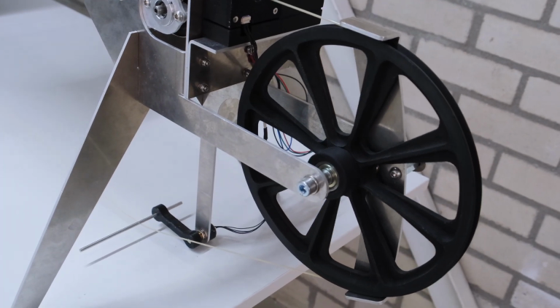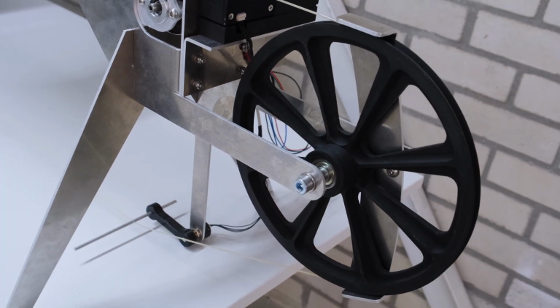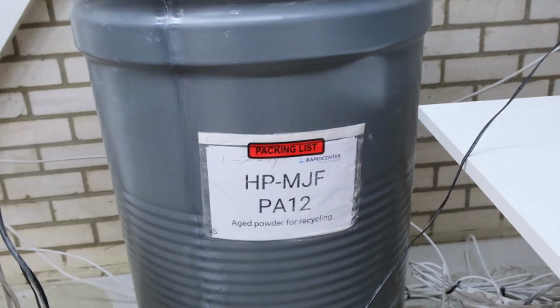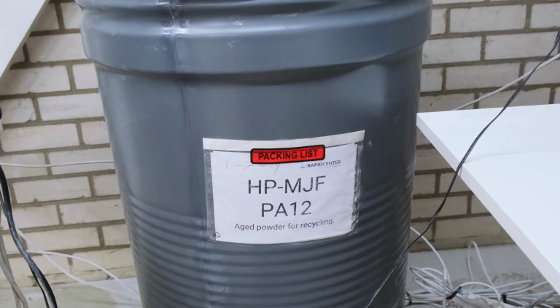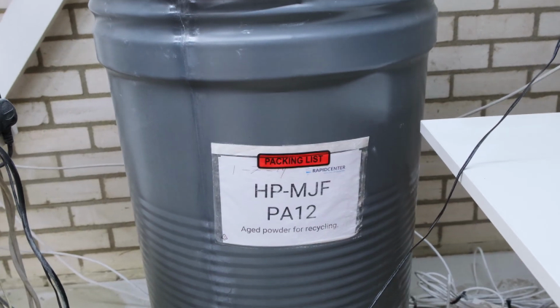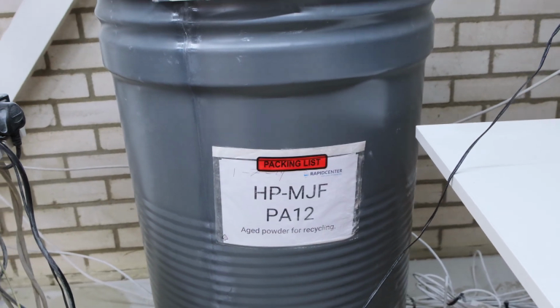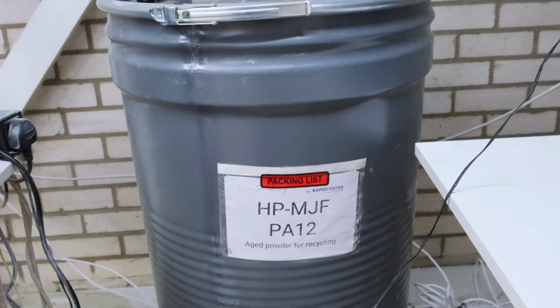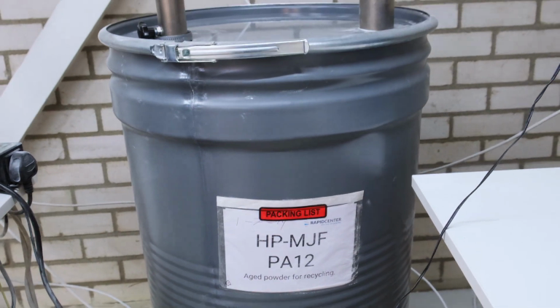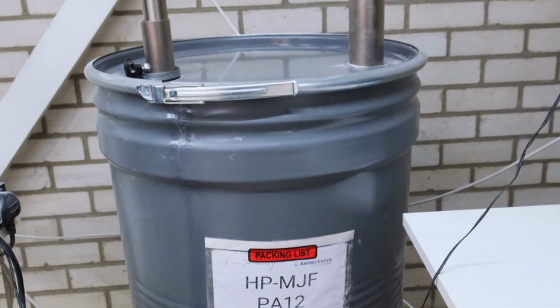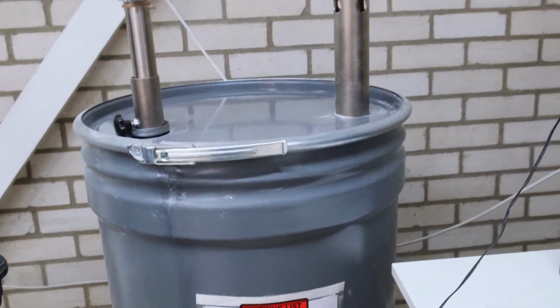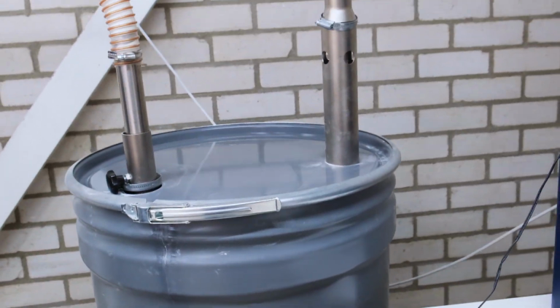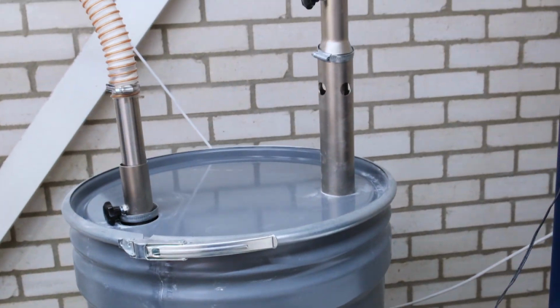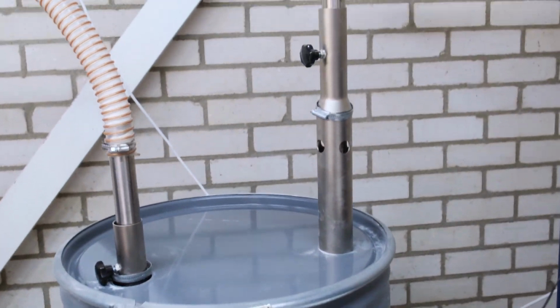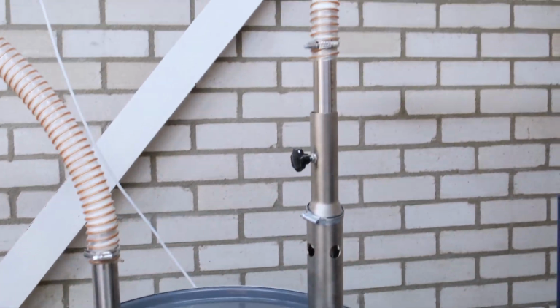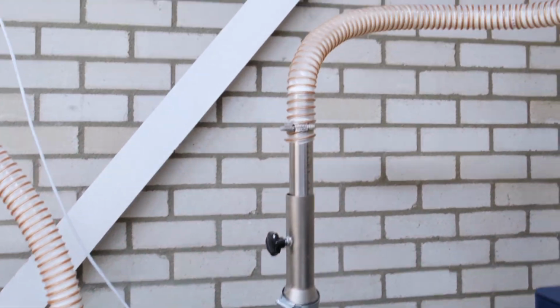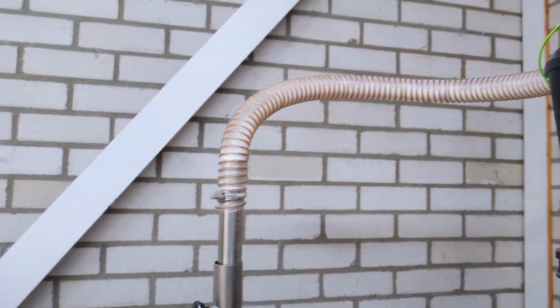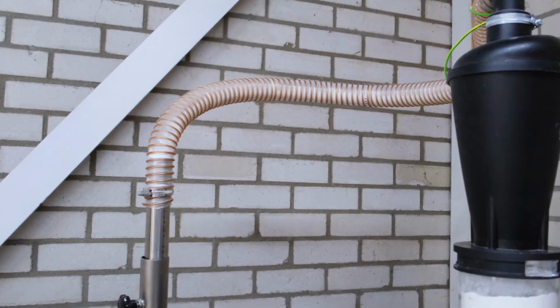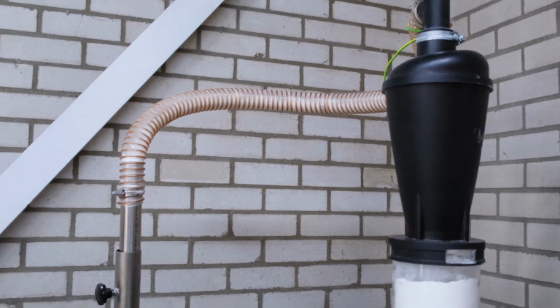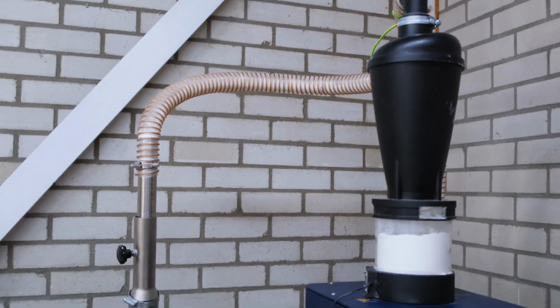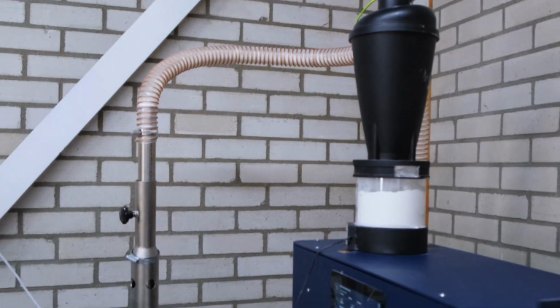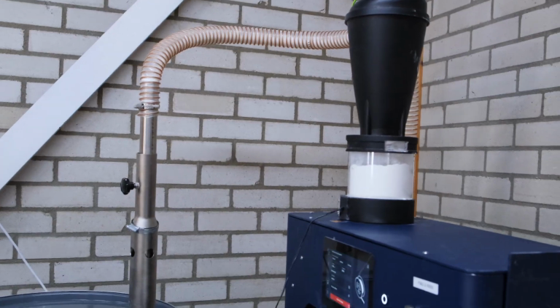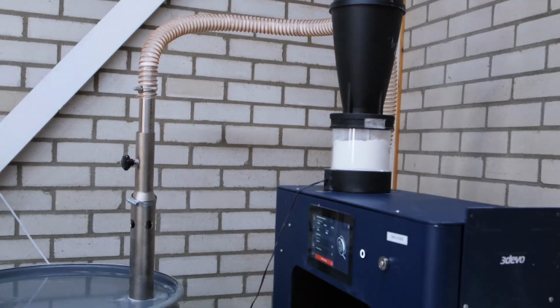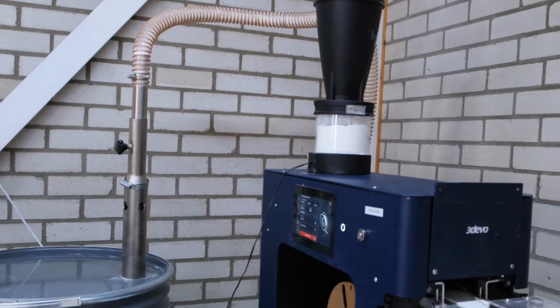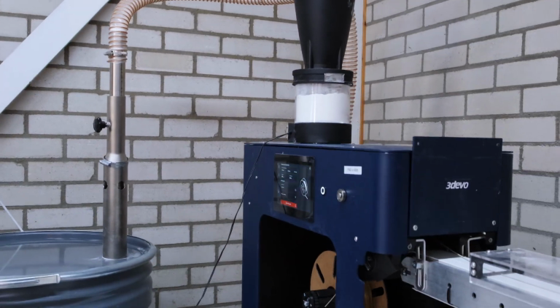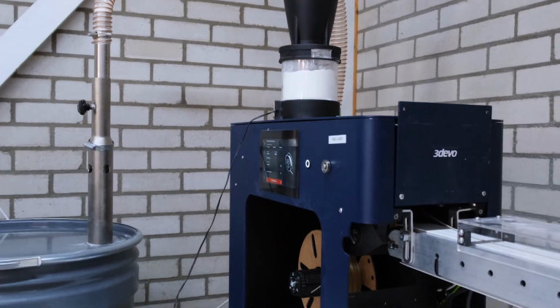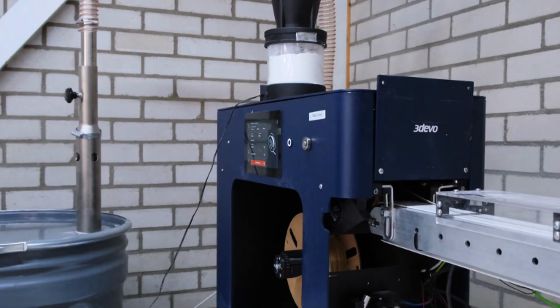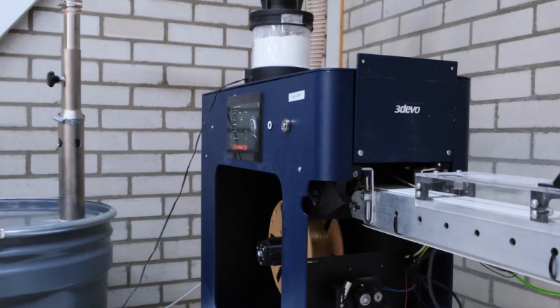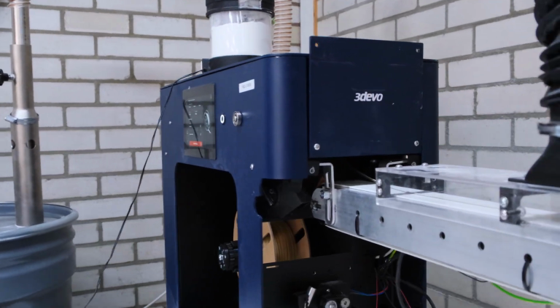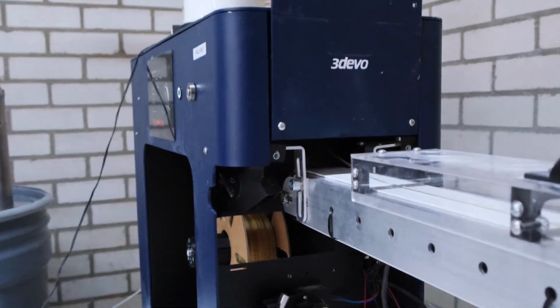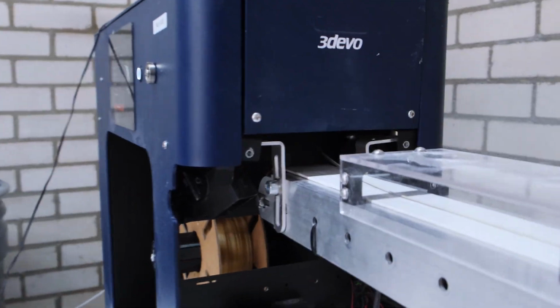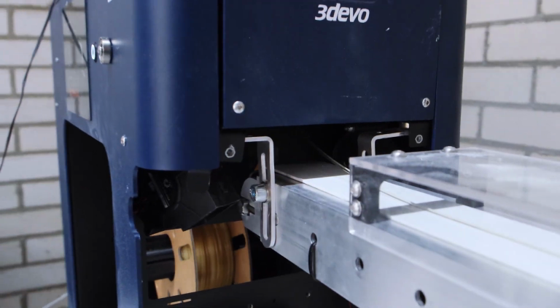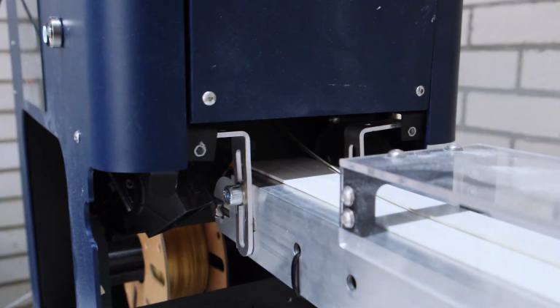During the demo, an industrial barrel feeds powder into the extruder through a vacuum hose, creating a fully visible real-time process that proves how materials can be reclaimed and reused in-house.